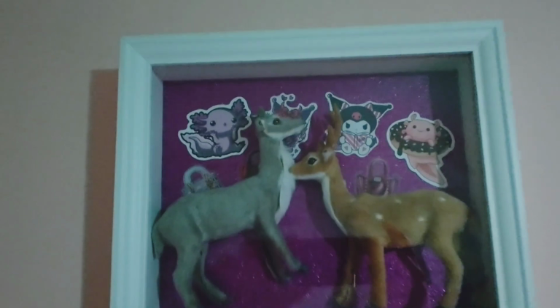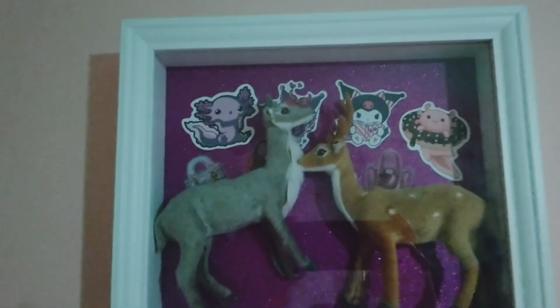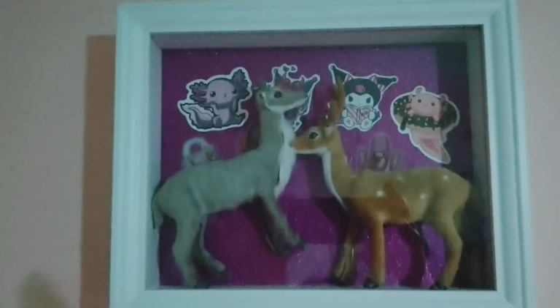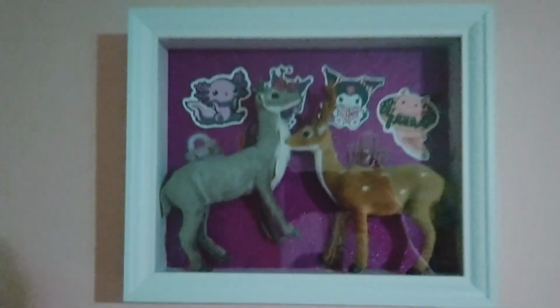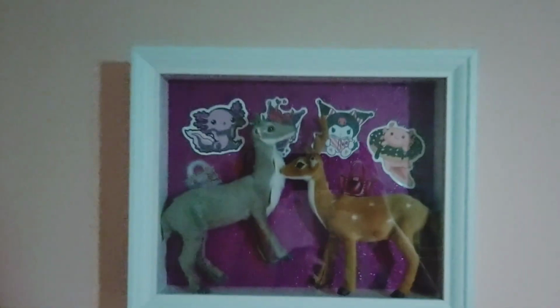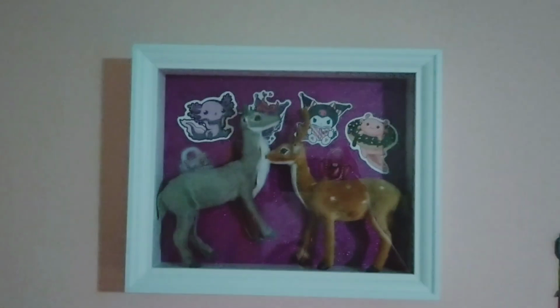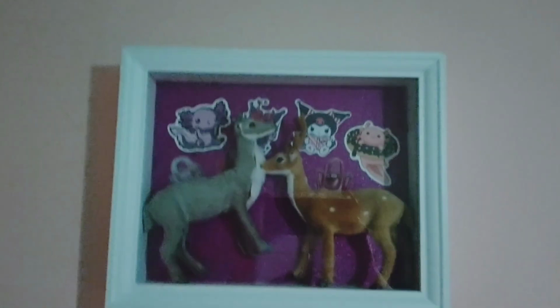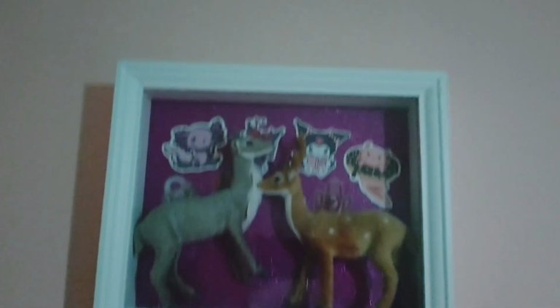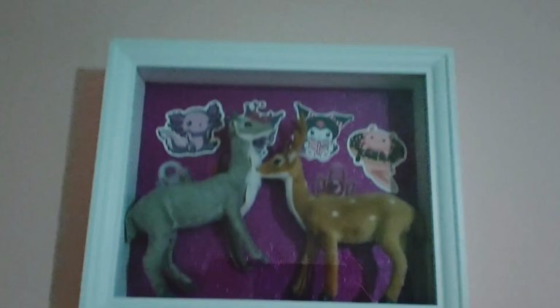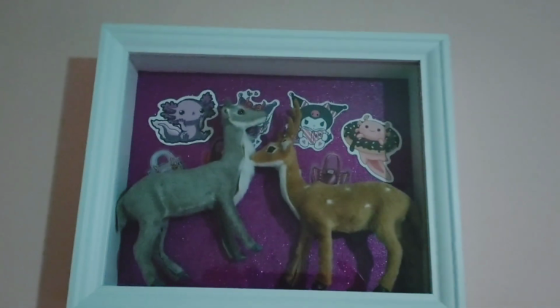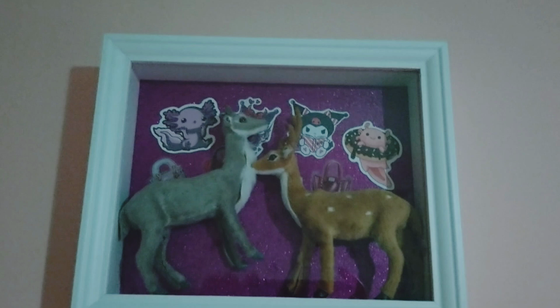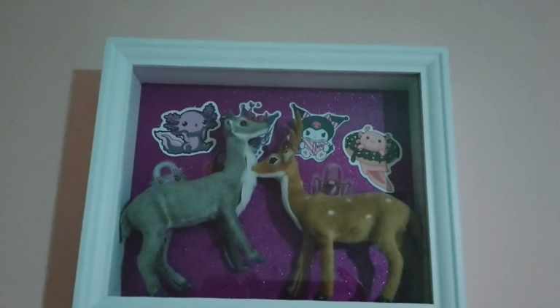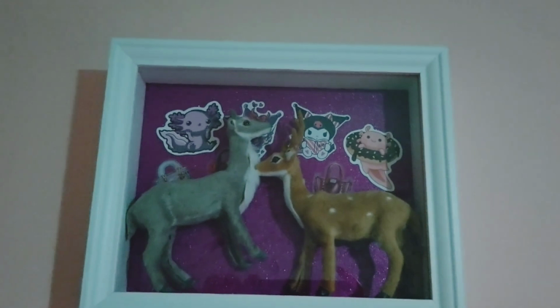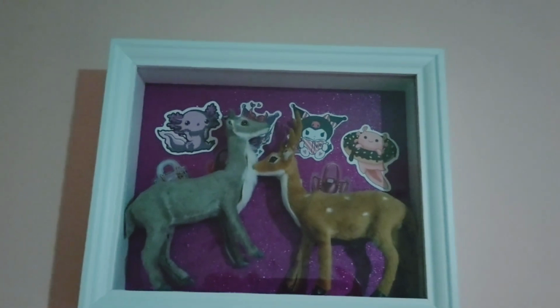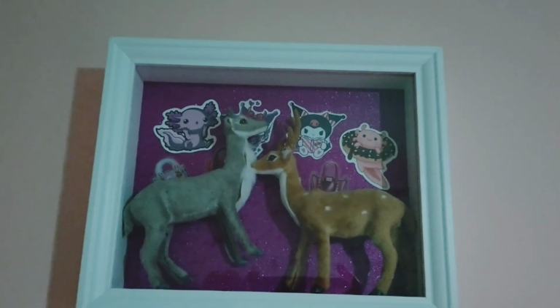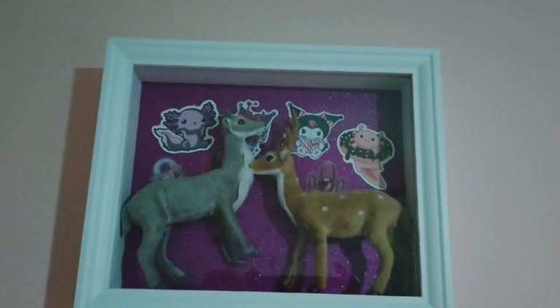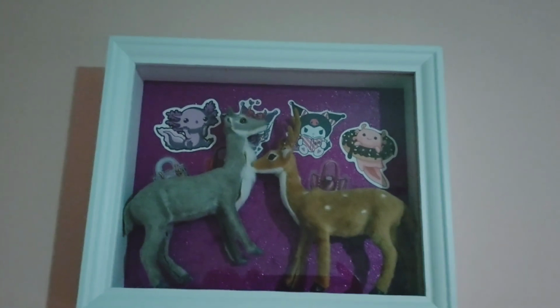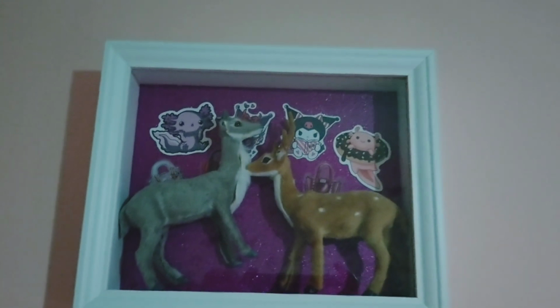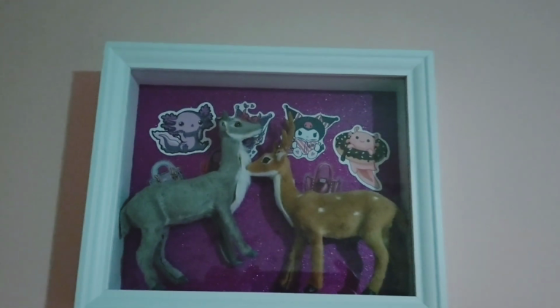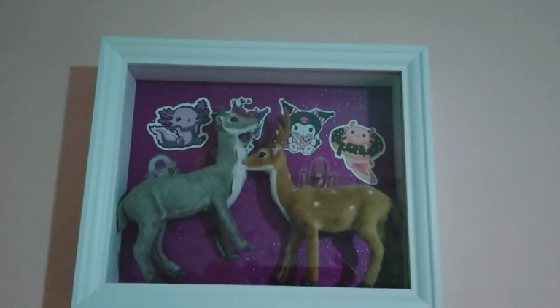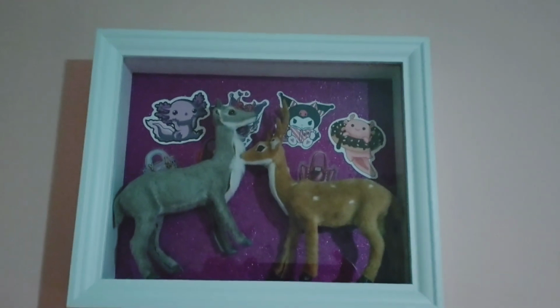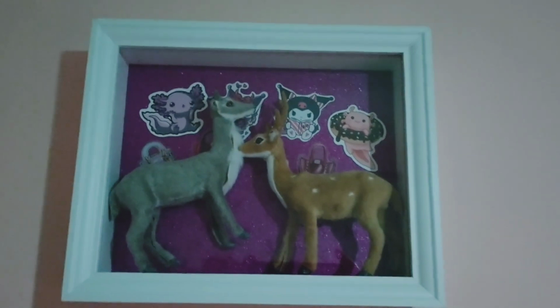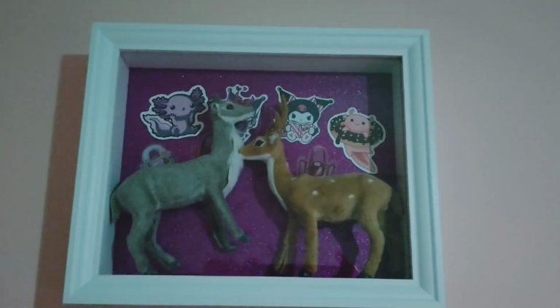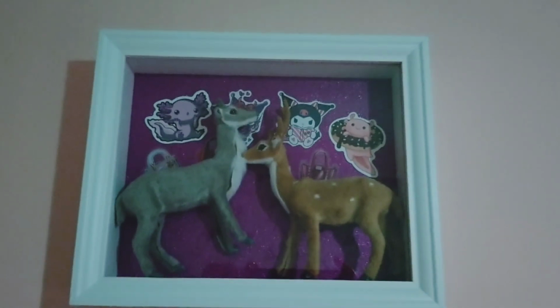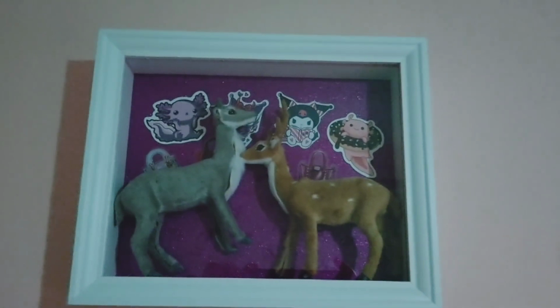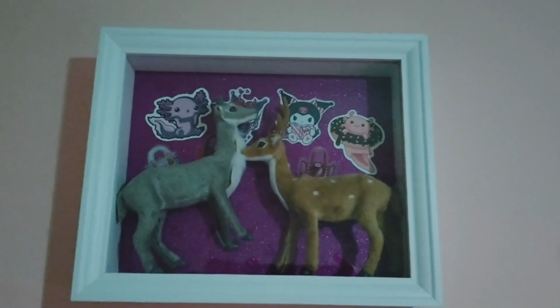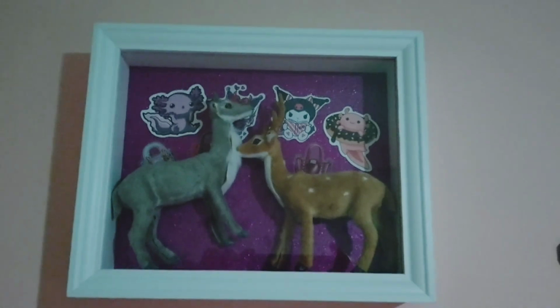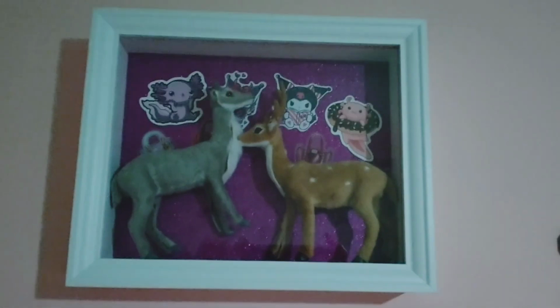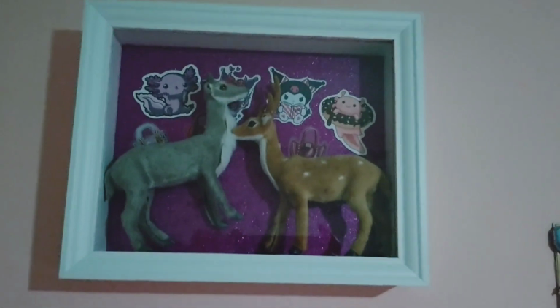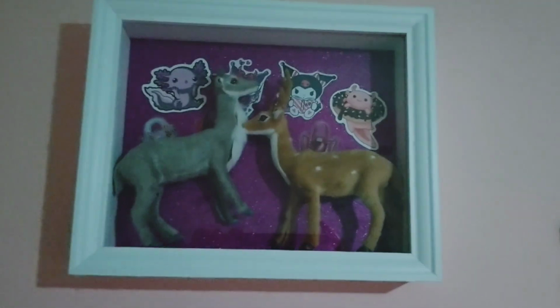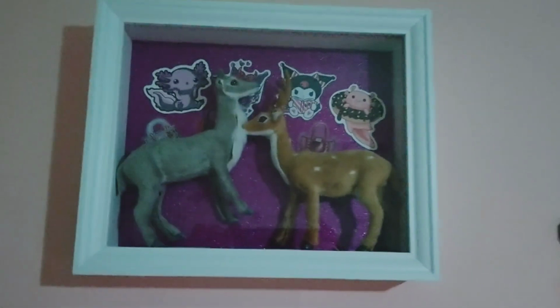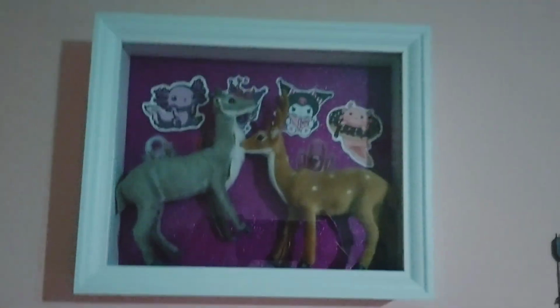I also have one on the wall that looks like this. It's a bit cute and Christmassy, but it didn't work out really like I wanted it to. But still, it's kind of cute. What's next to you, Christina?